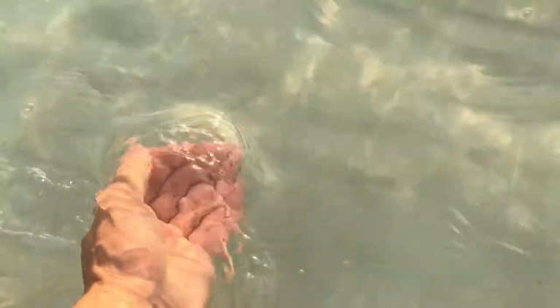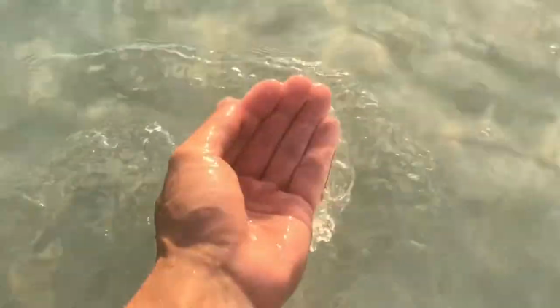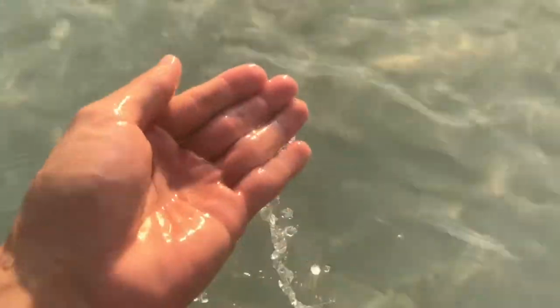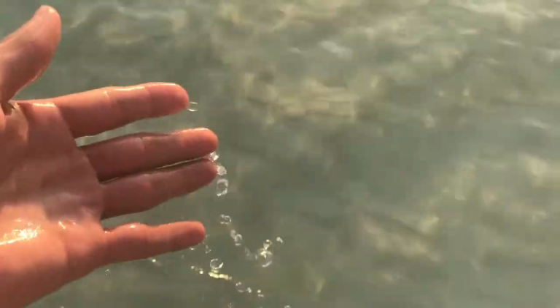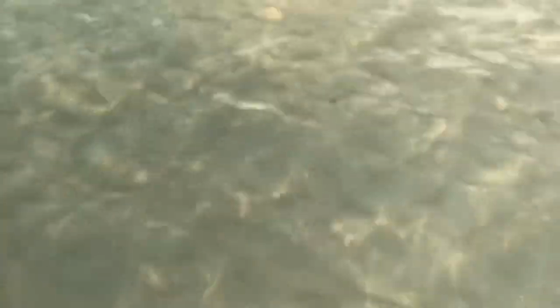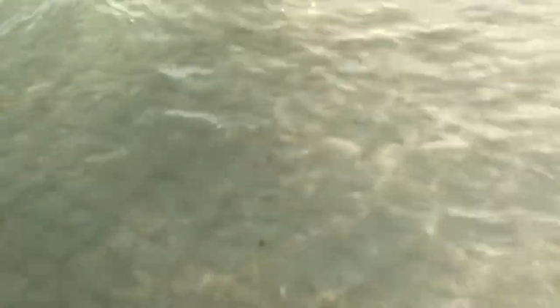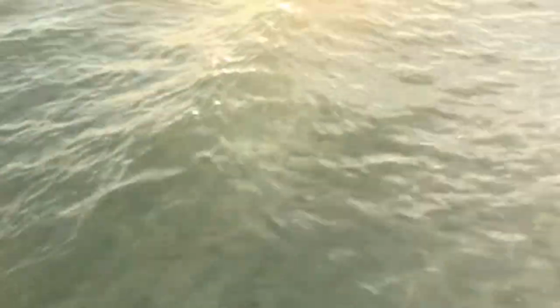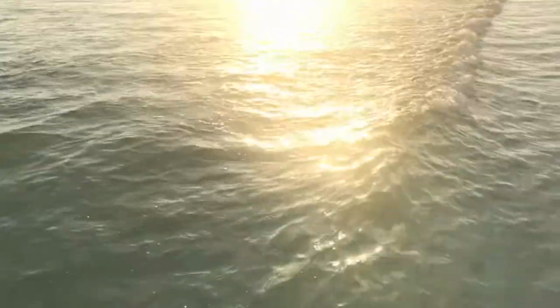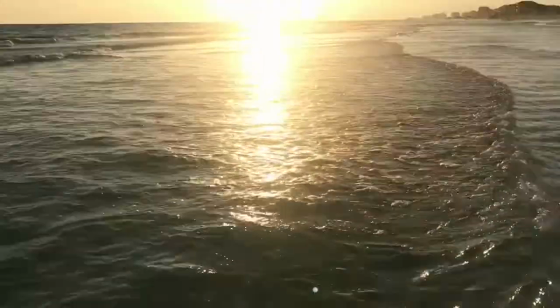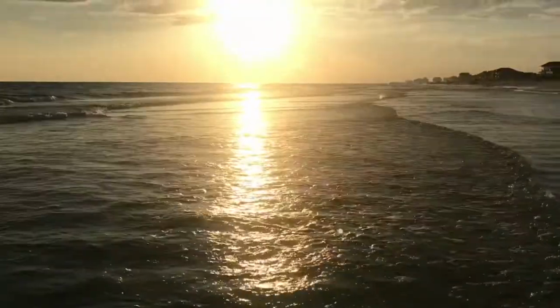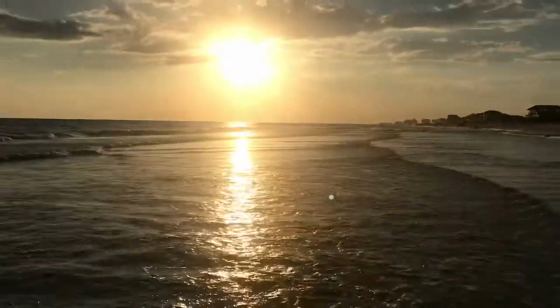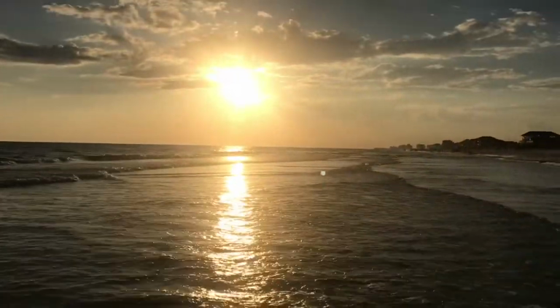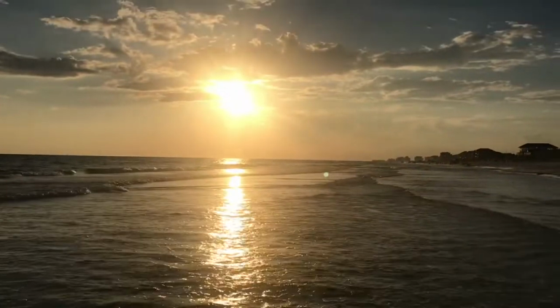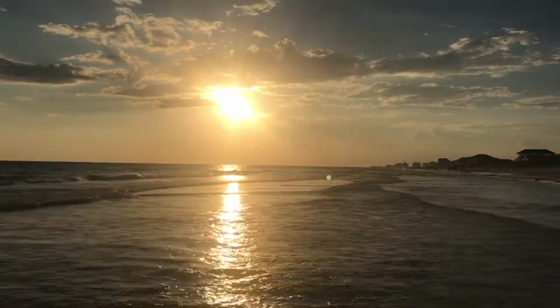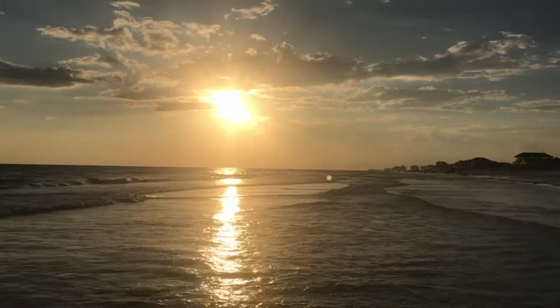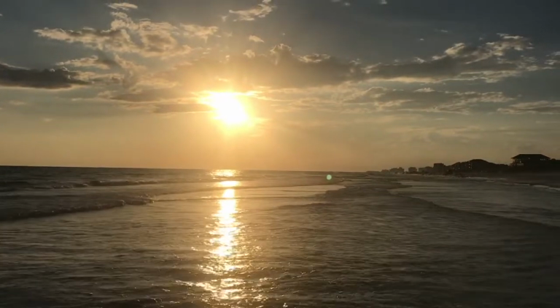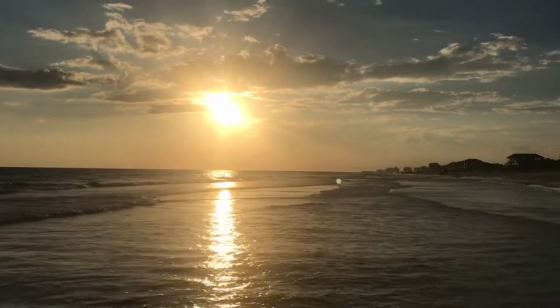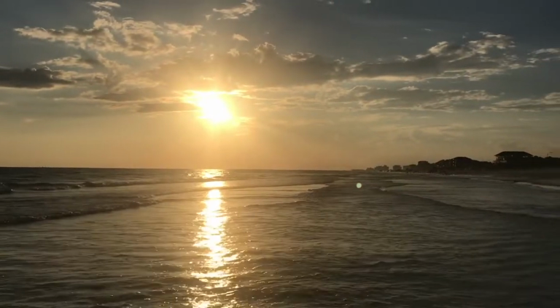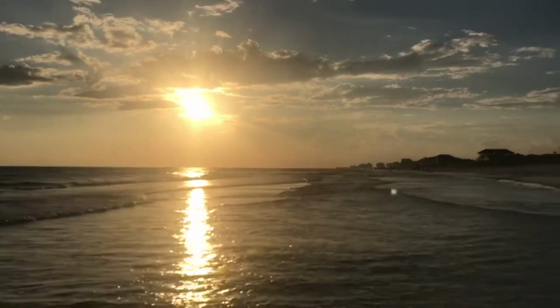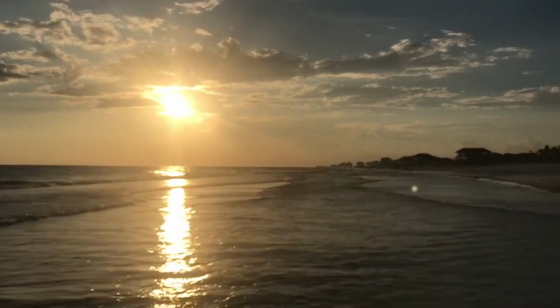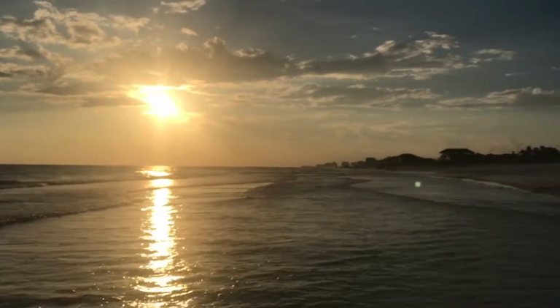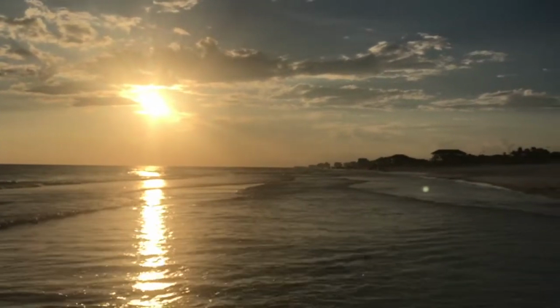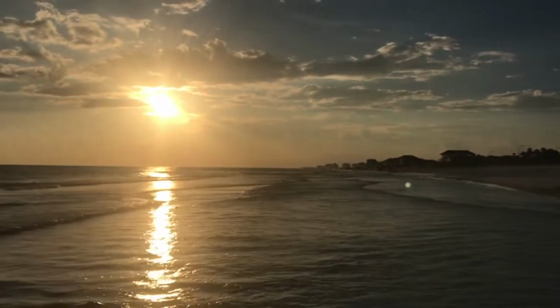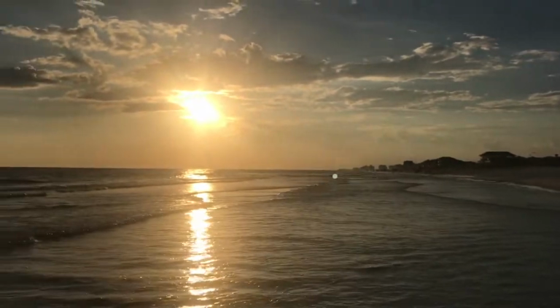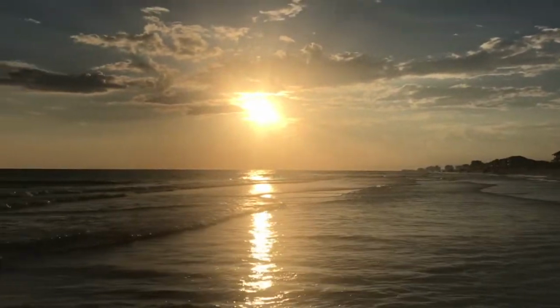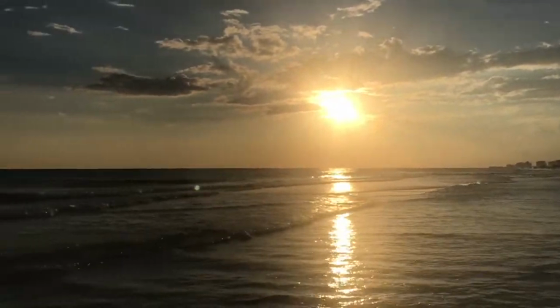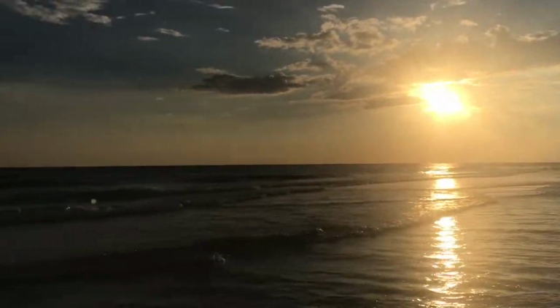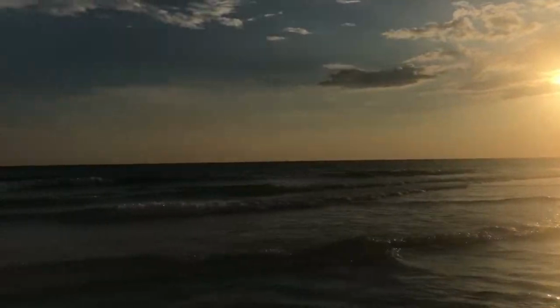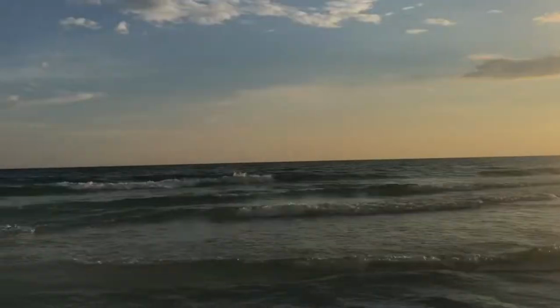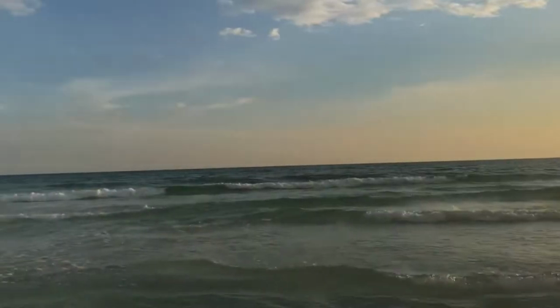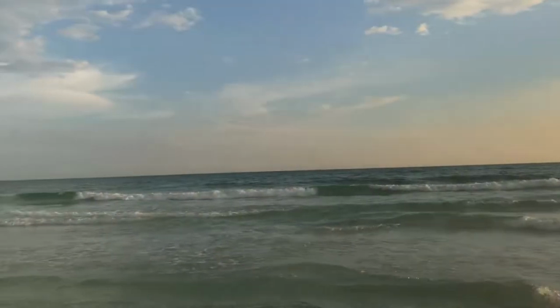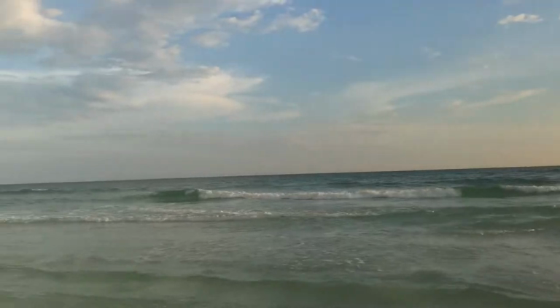Hi, what's up YouTube? Destin, Florida is one of my favorite beach destinations. Back in October, I went to Destin, Florida and I was surprised to find this creature that I've never seen before.